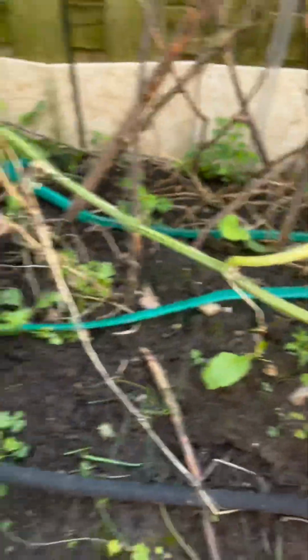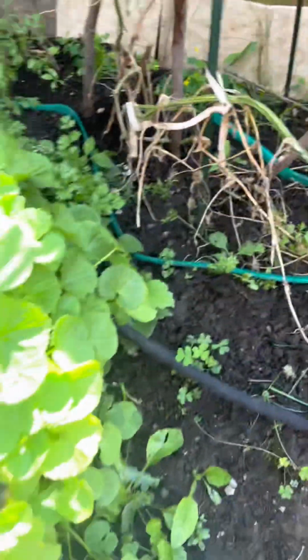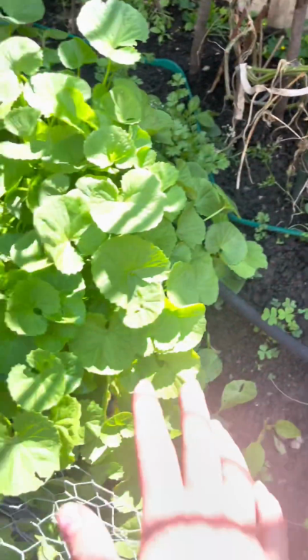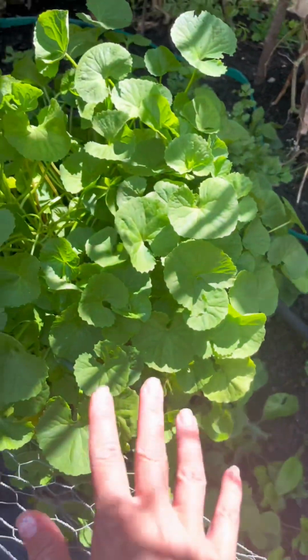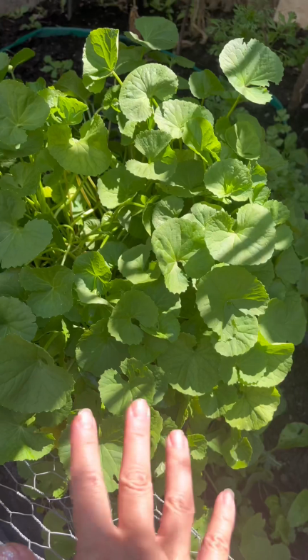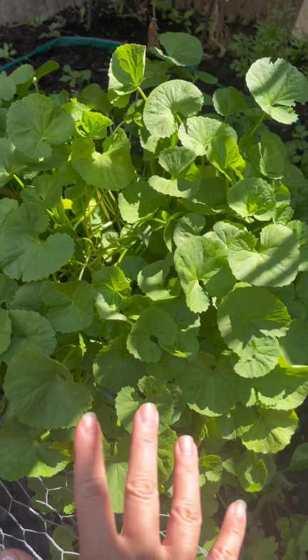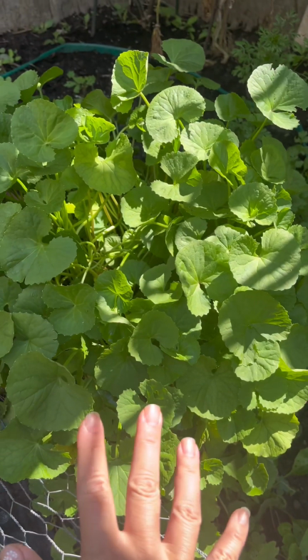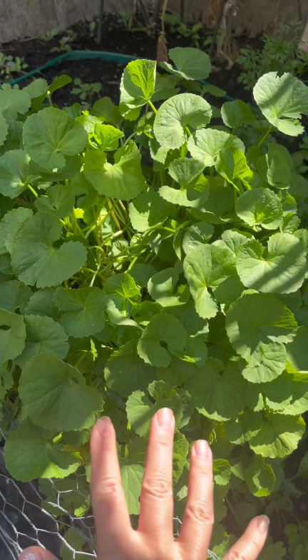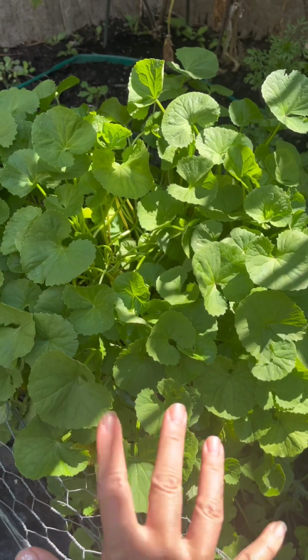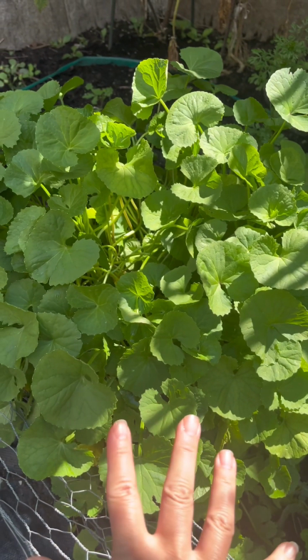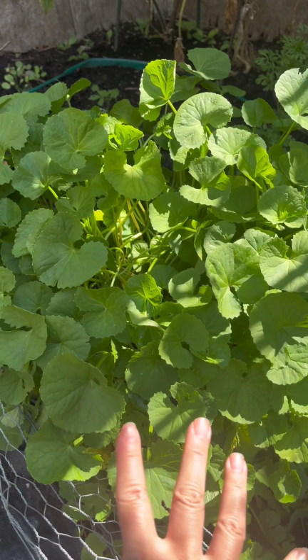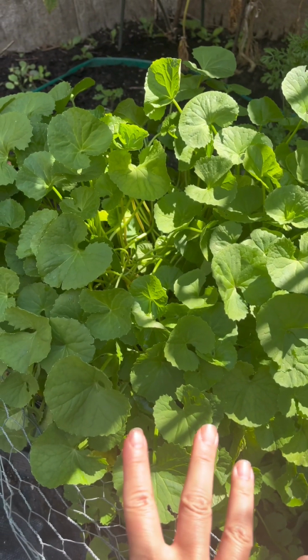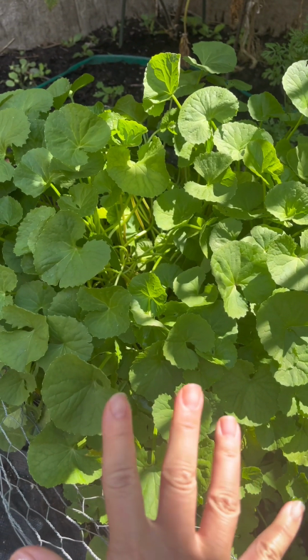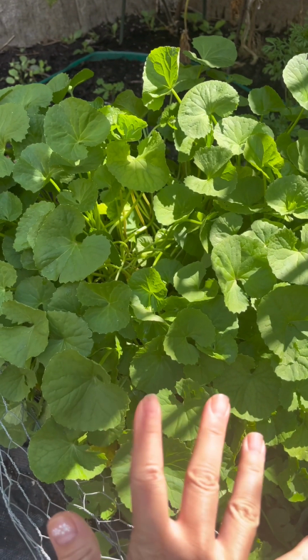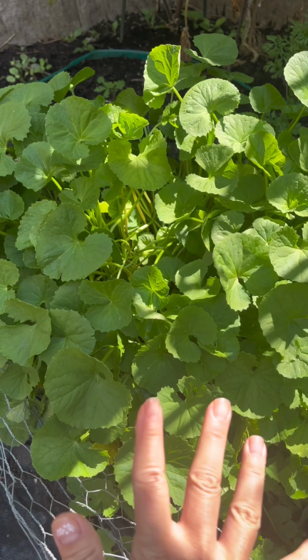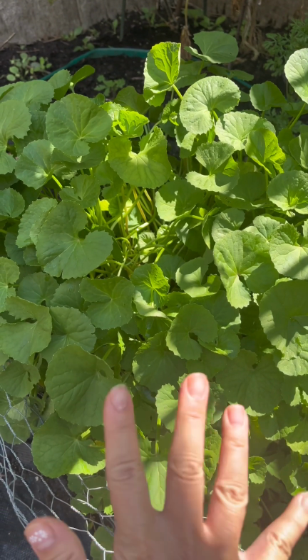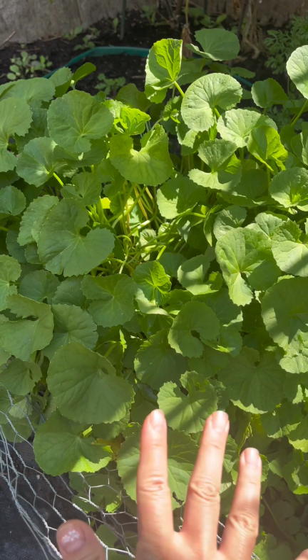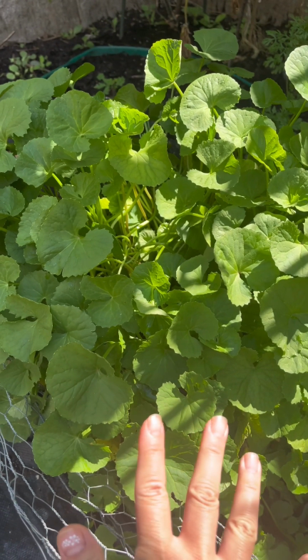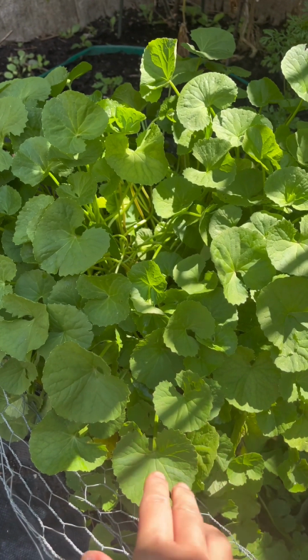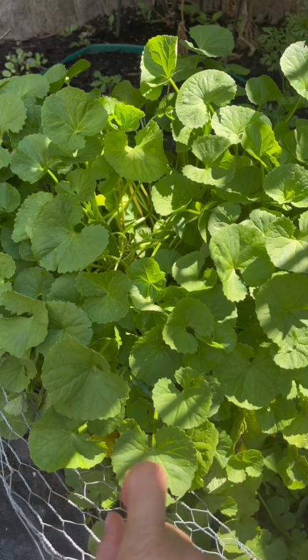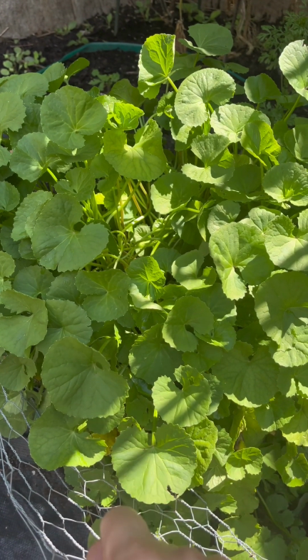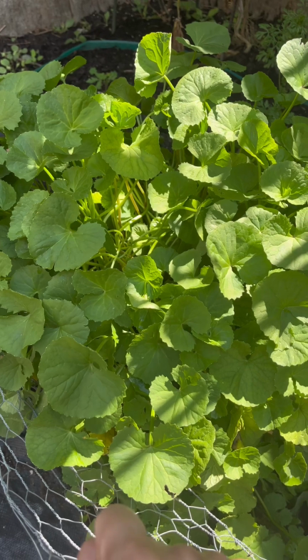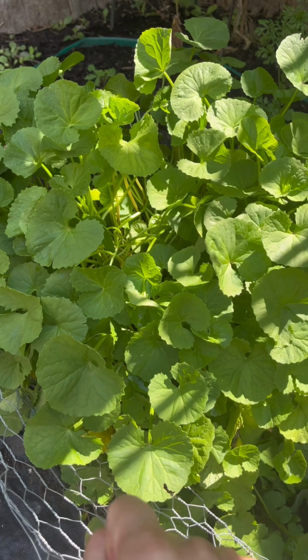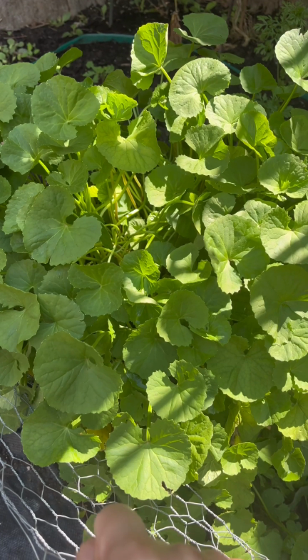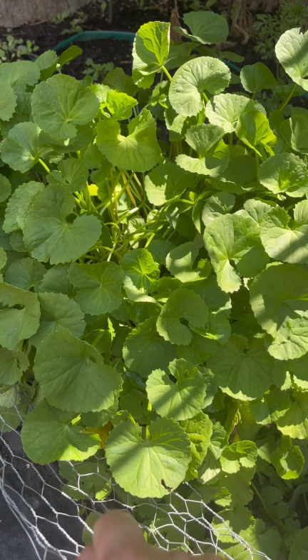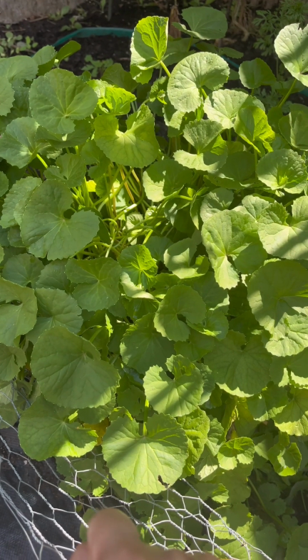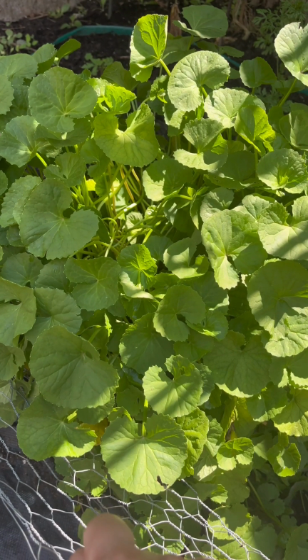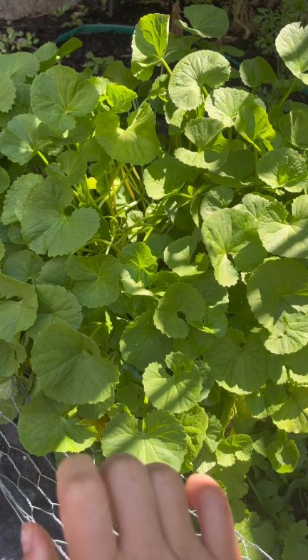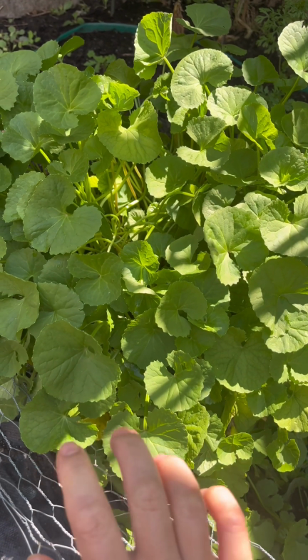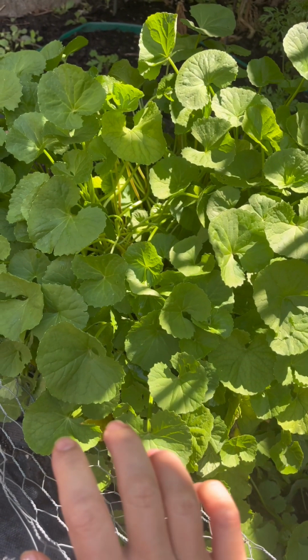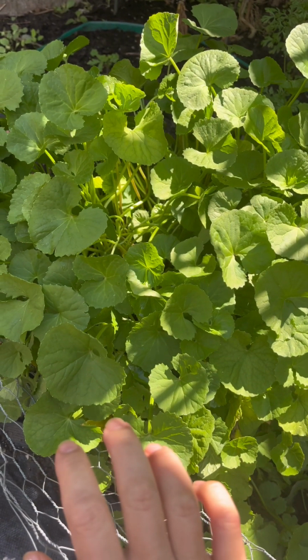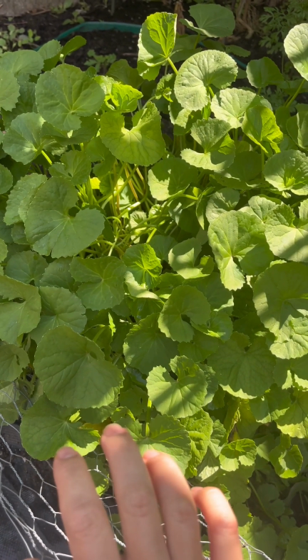This is the prize of my garden — pettywort. Anti-aging, great to make chicken soup. So good. One of my favorite things to grow in the garden.